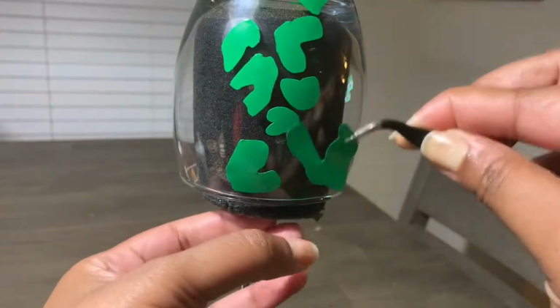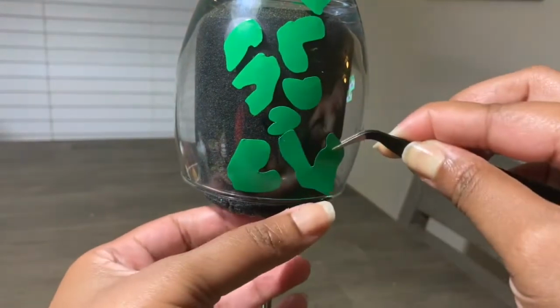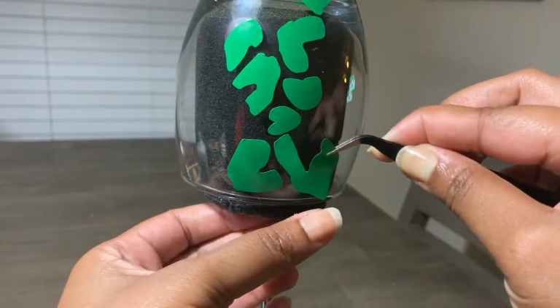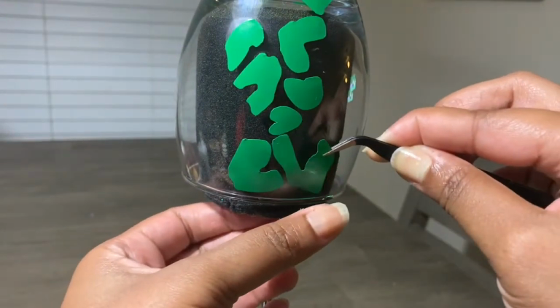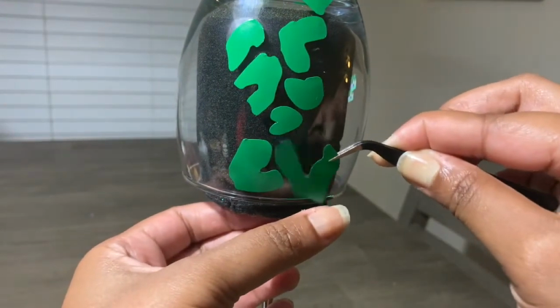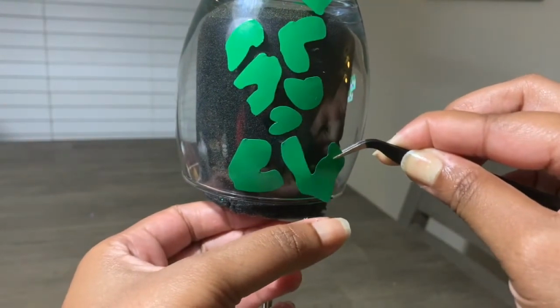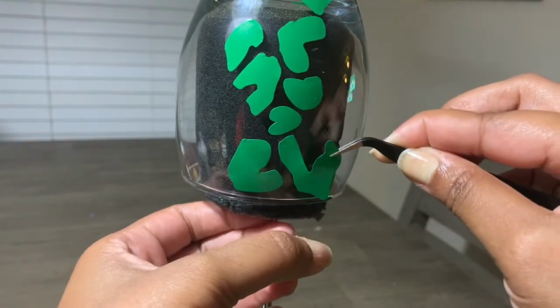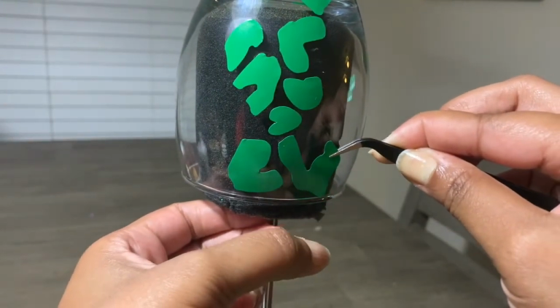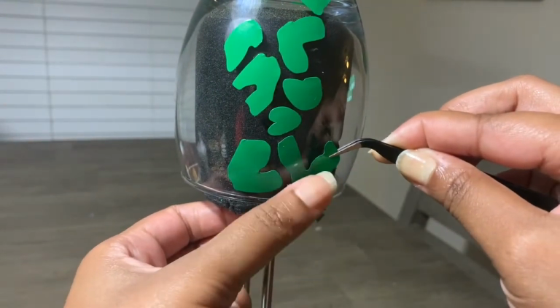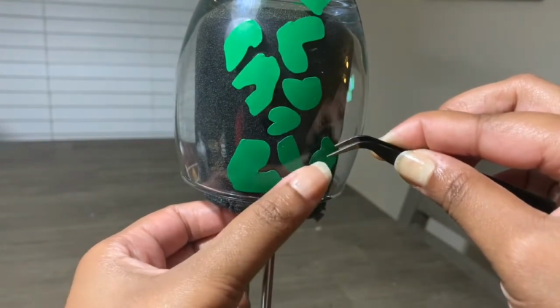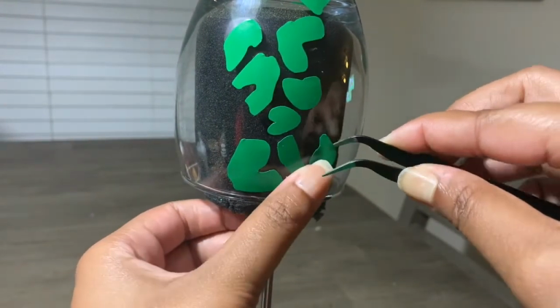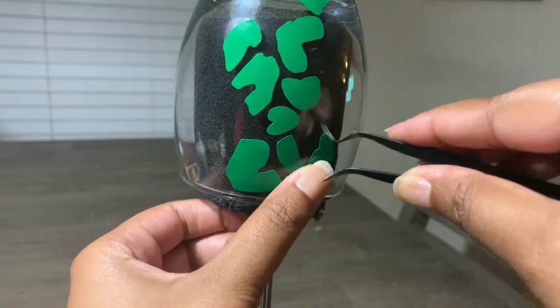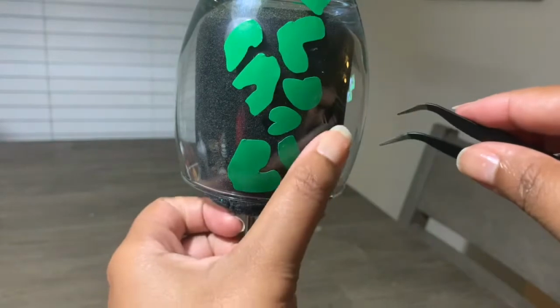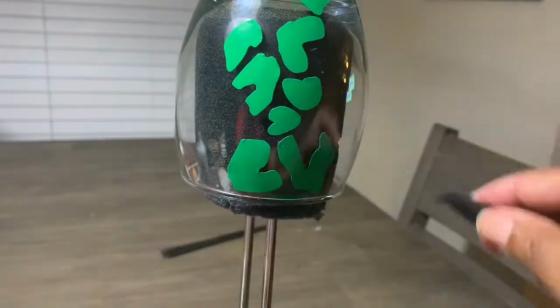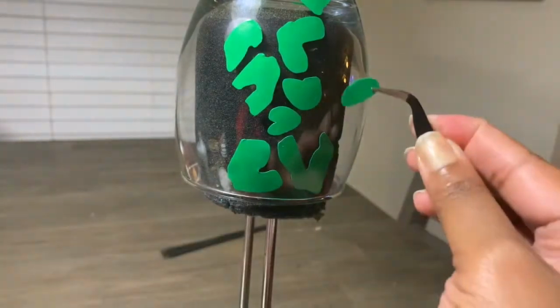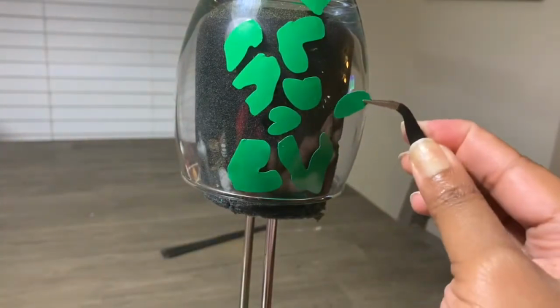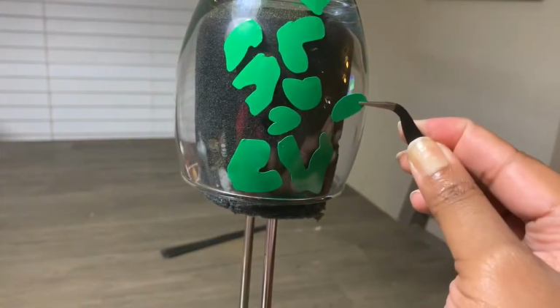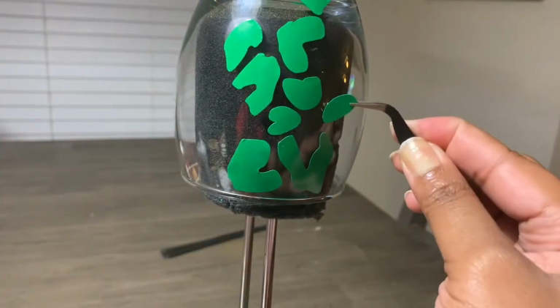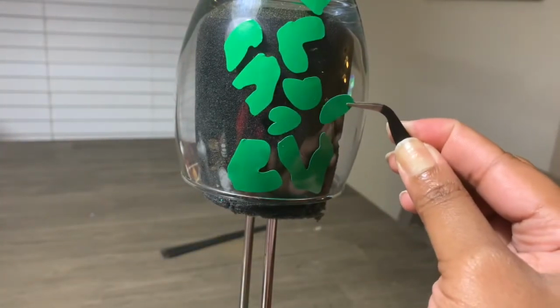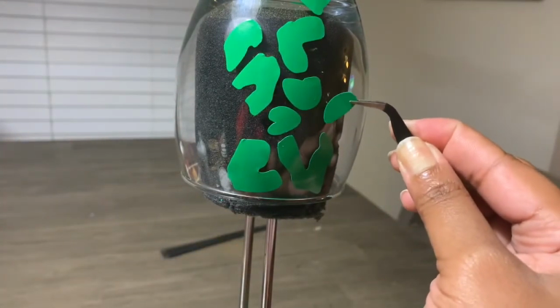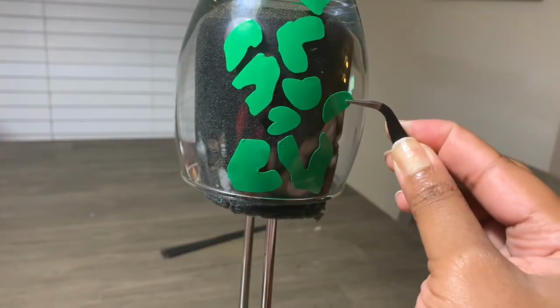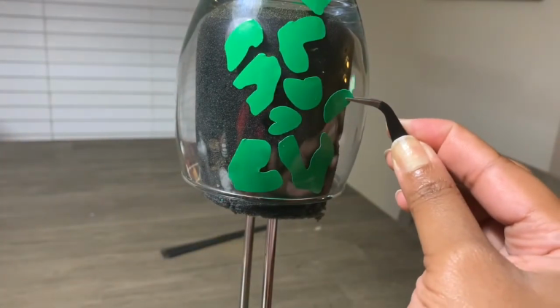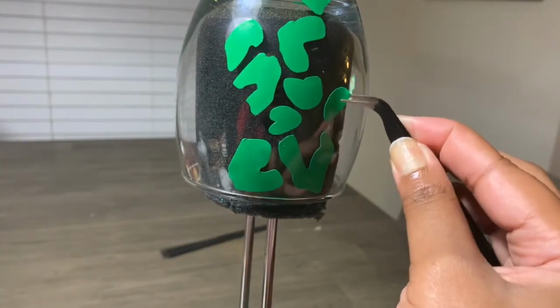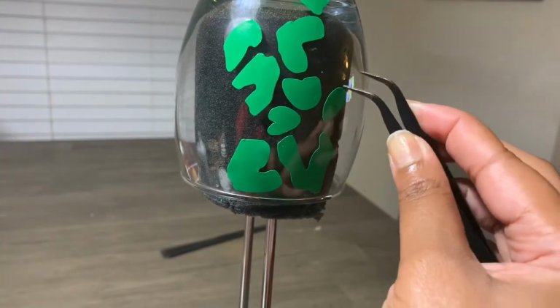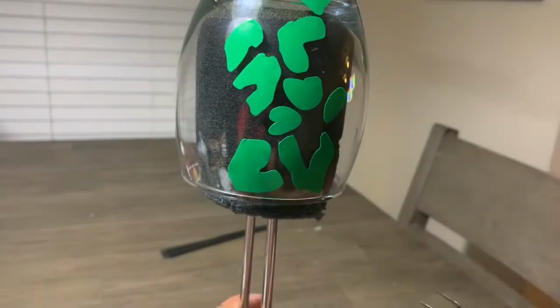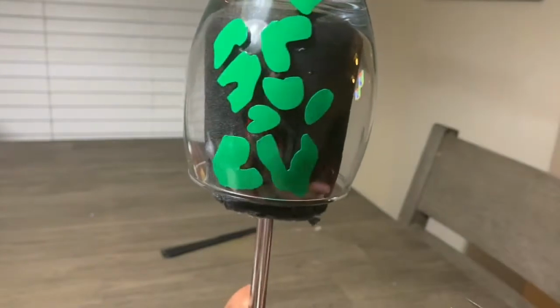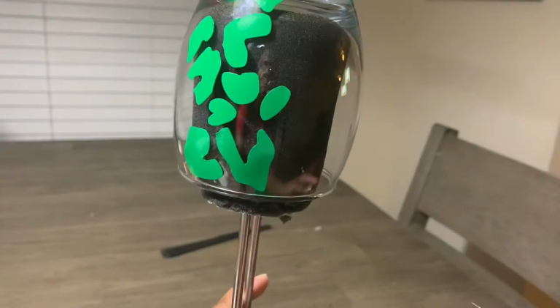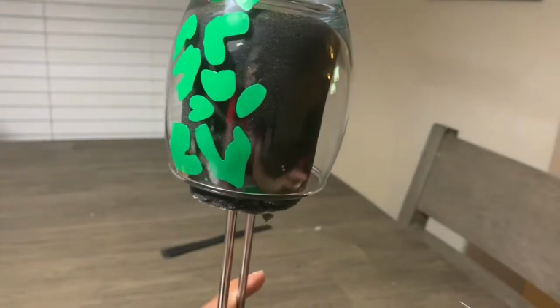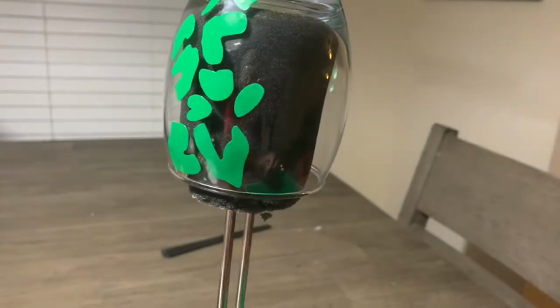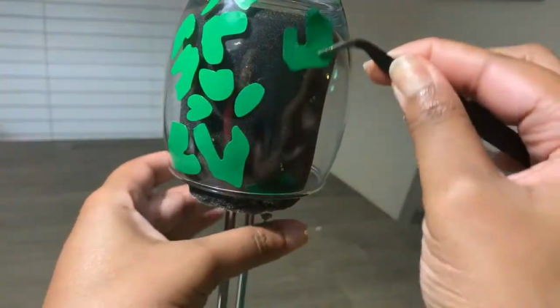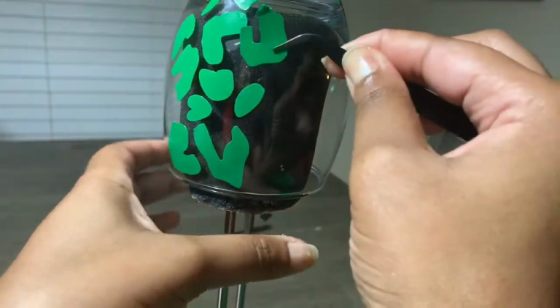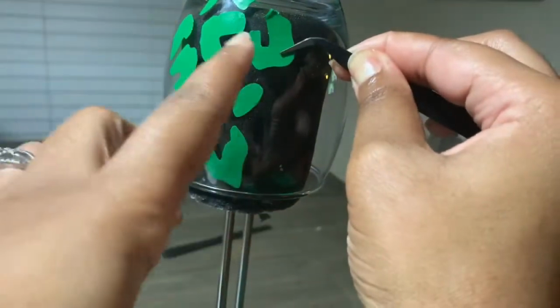In the comments below, let me know if you've ever etched glass before — did you like it, or what did you not like about it?